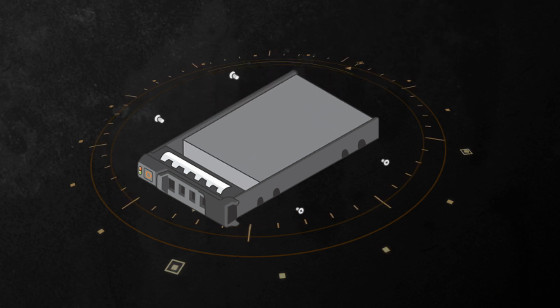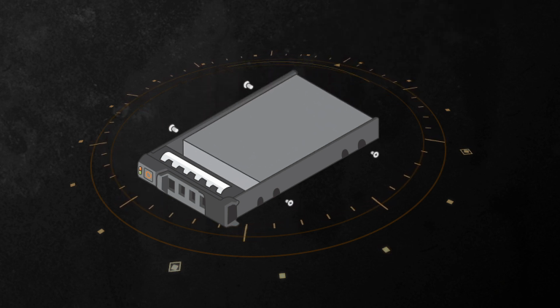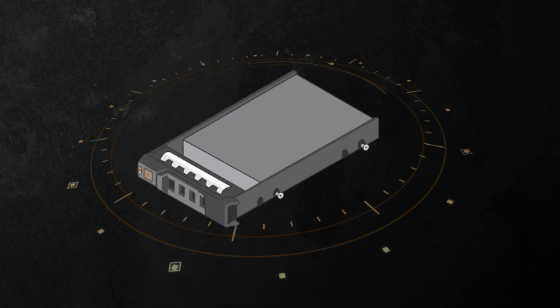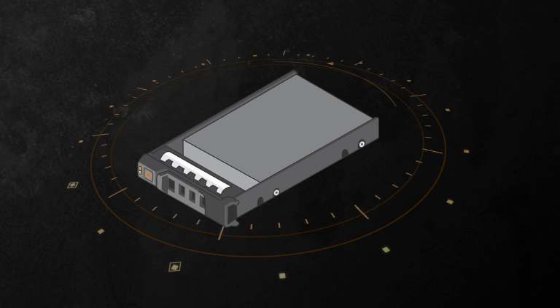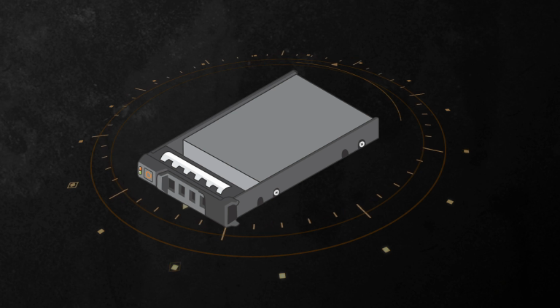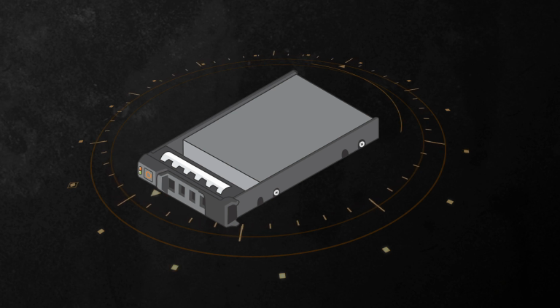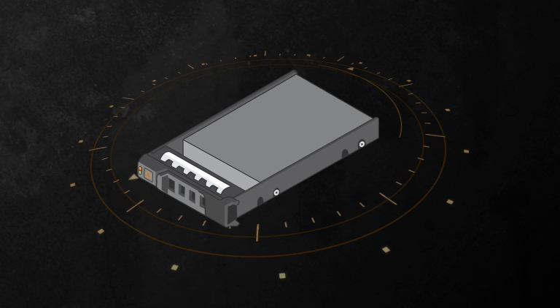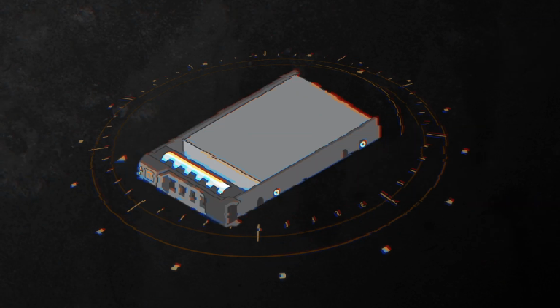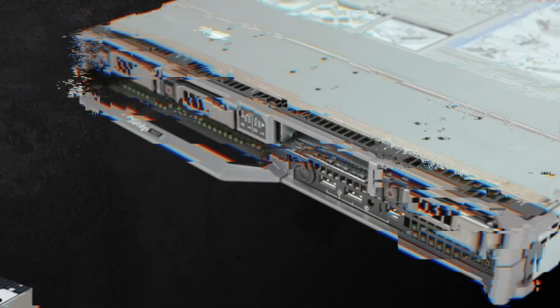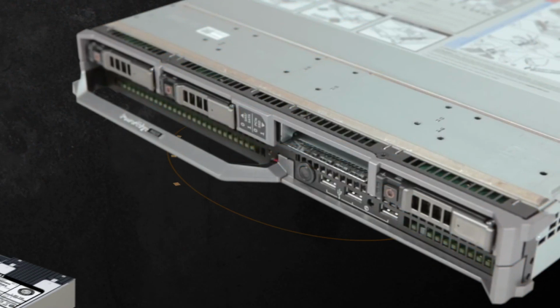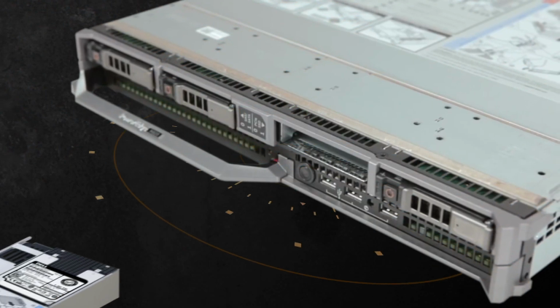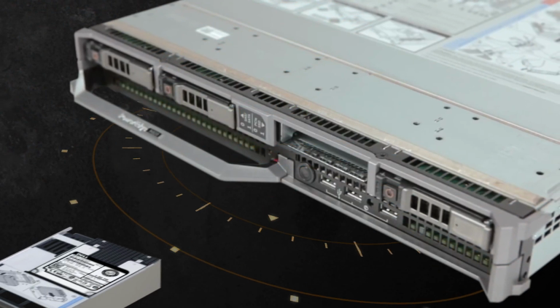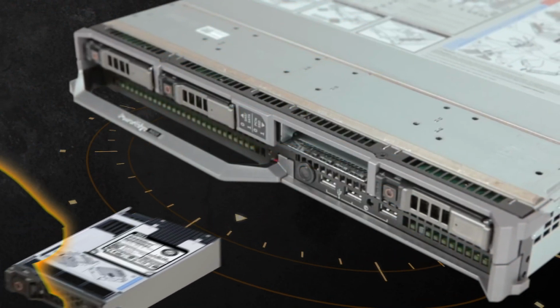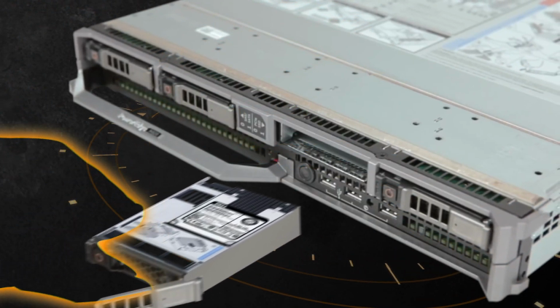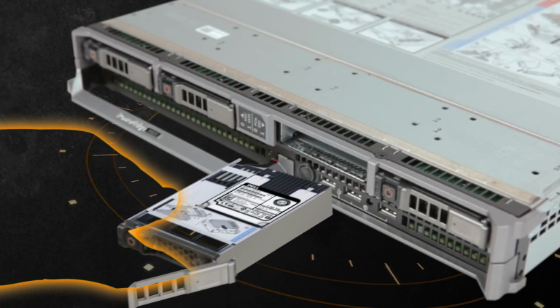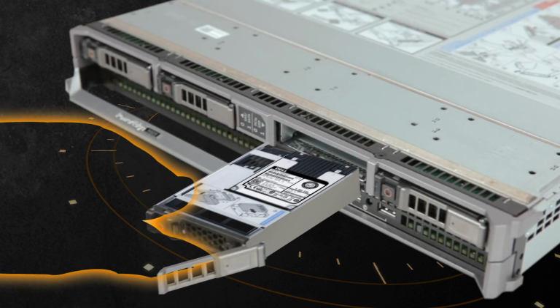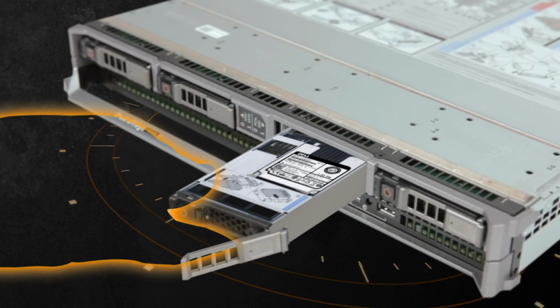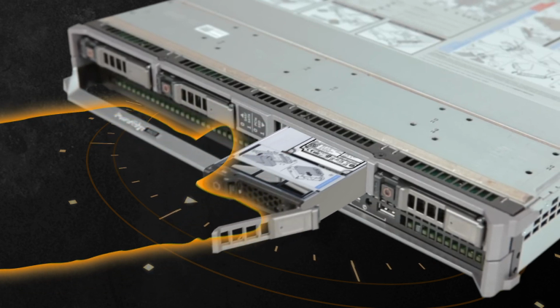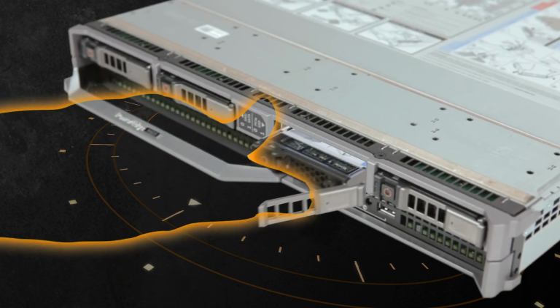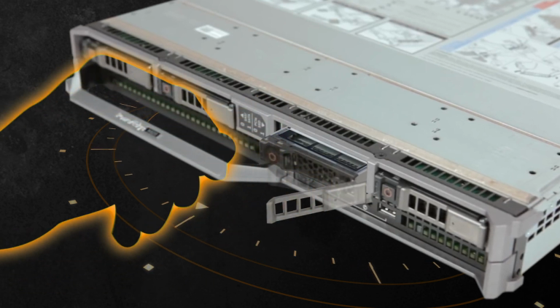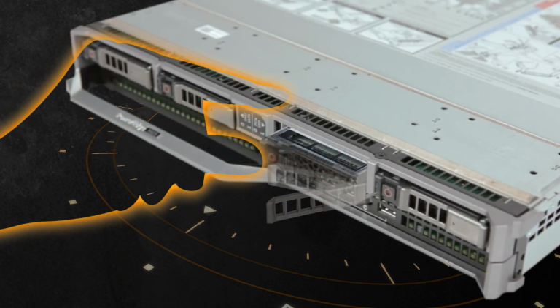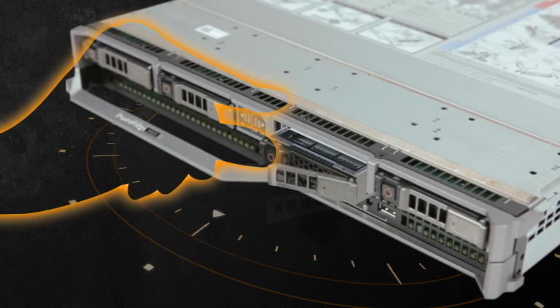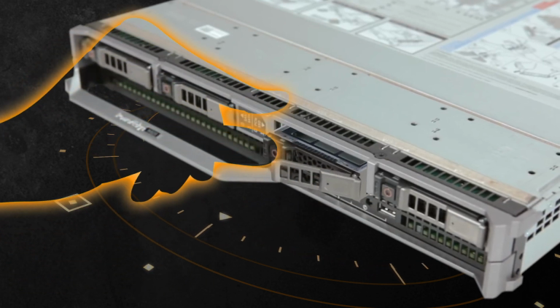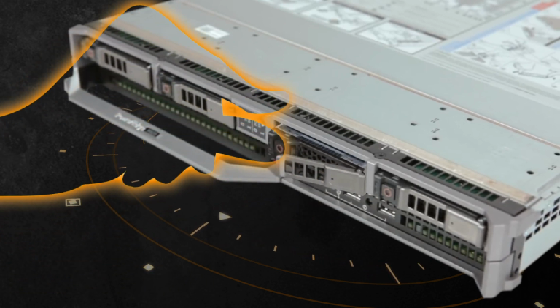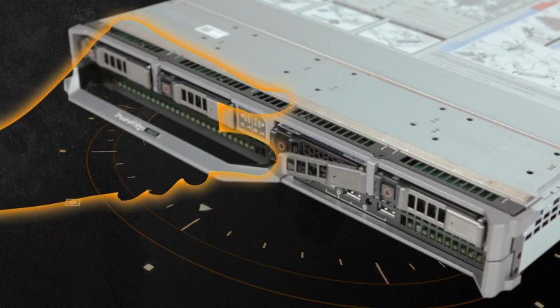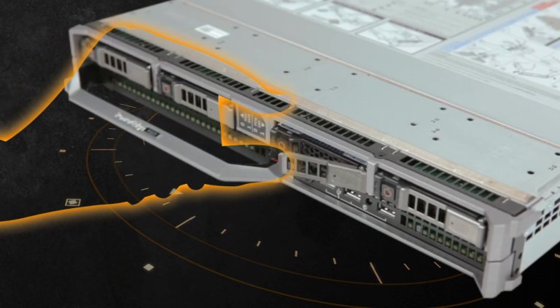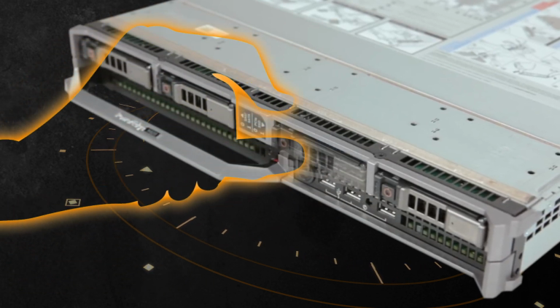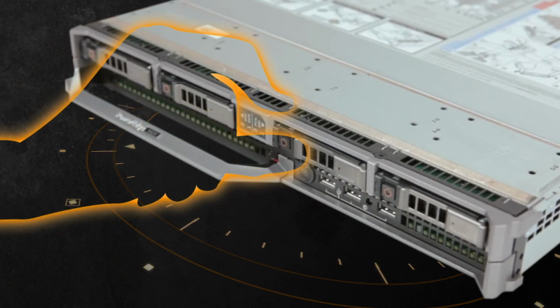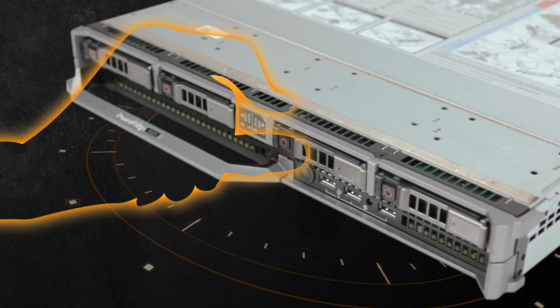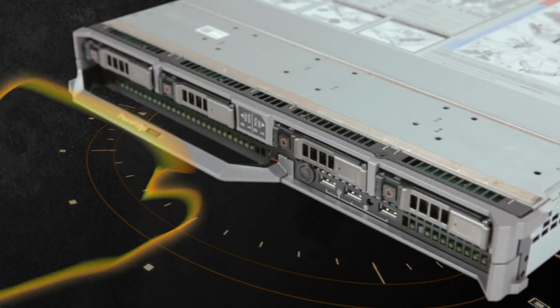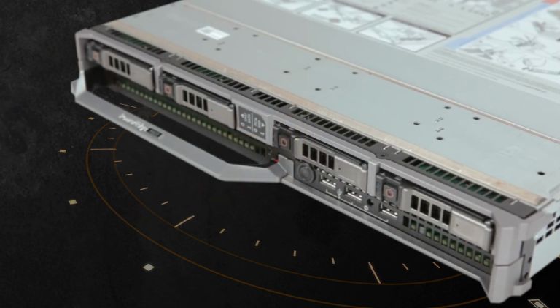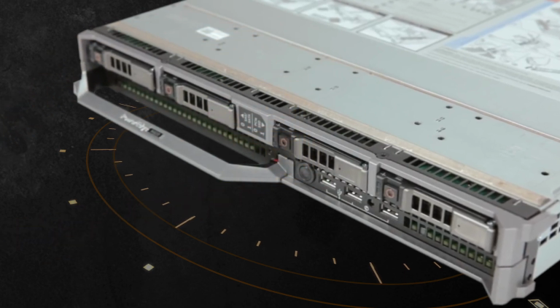Reattach the screws to secure the hard drive to the carrier. Insert the hard drive into the hard drive slot until the carrier connects with the back pane. Close the hard drive carrier handle and lock the hard drive into place.